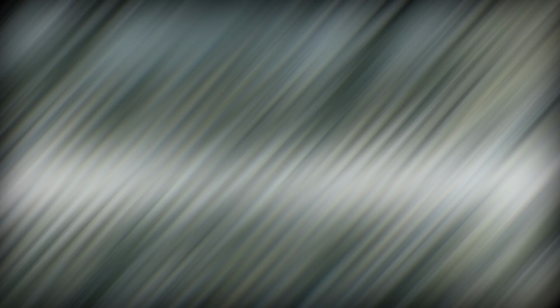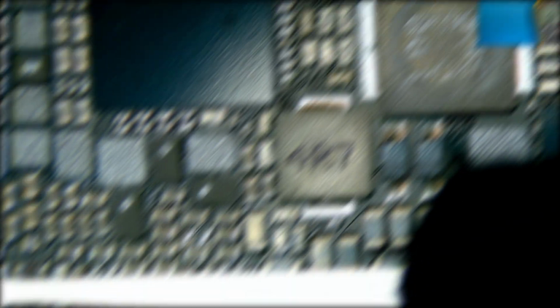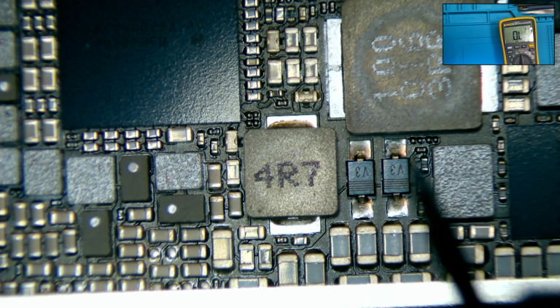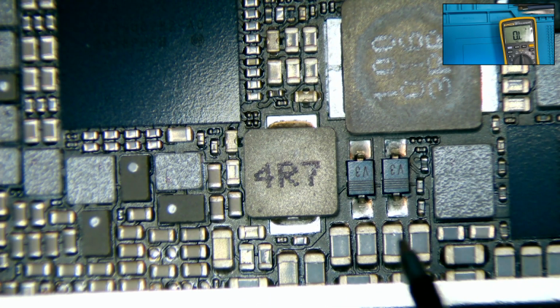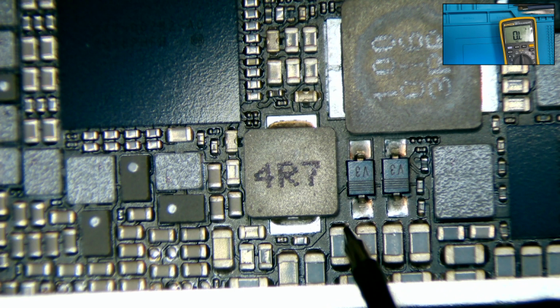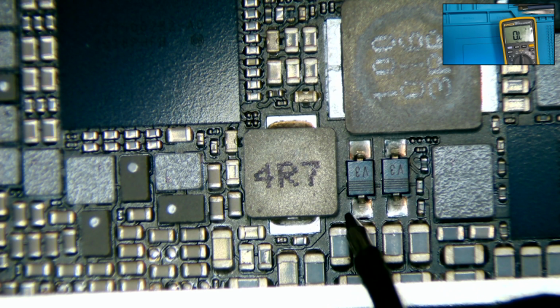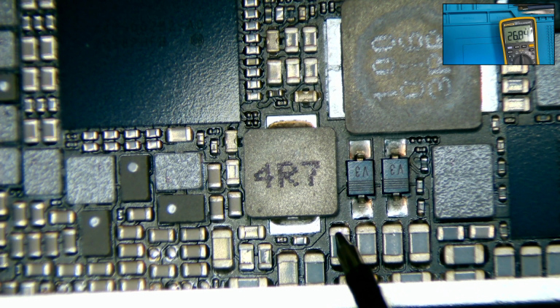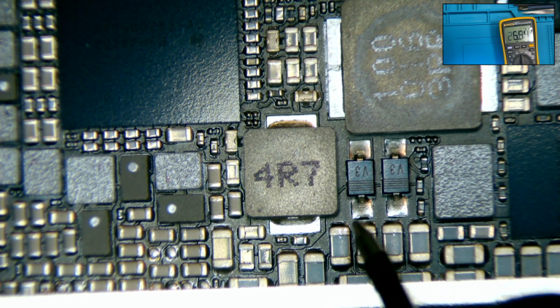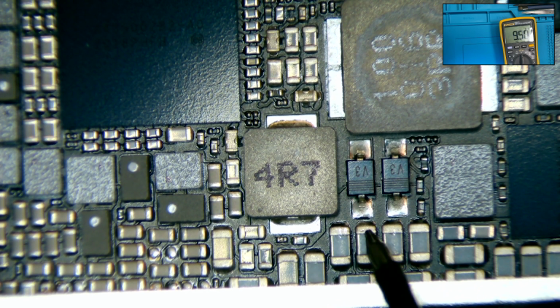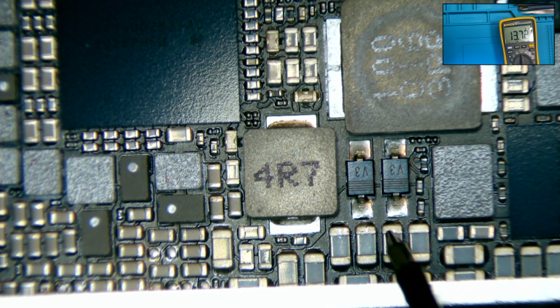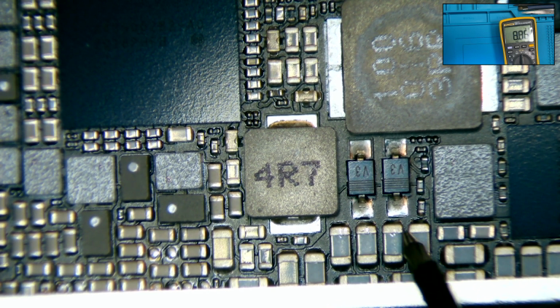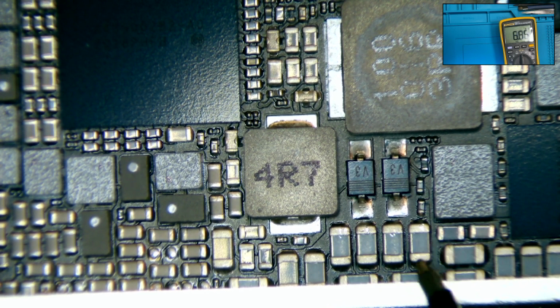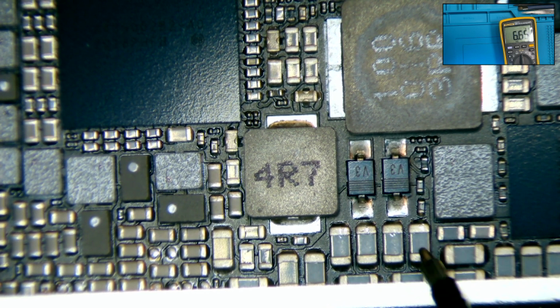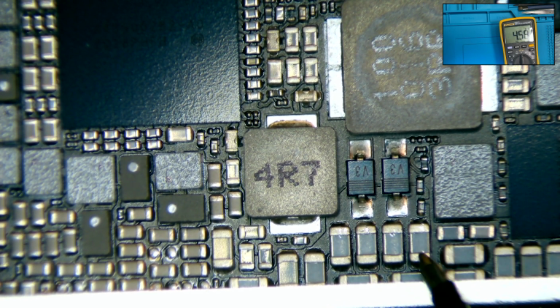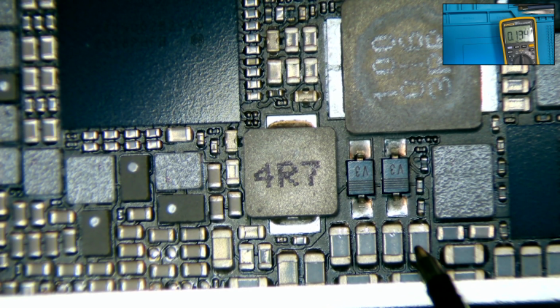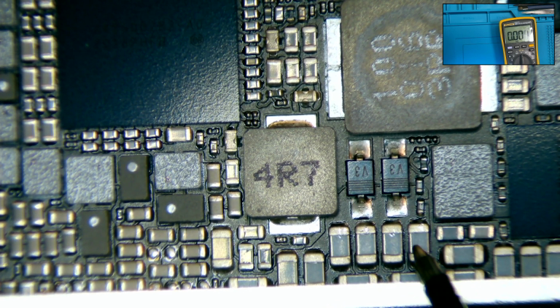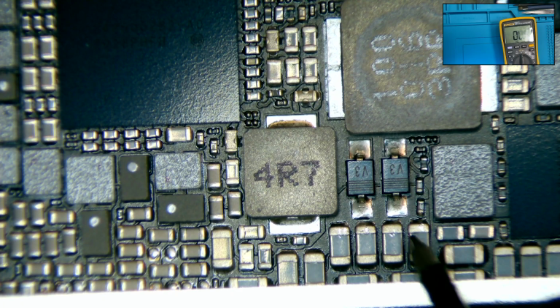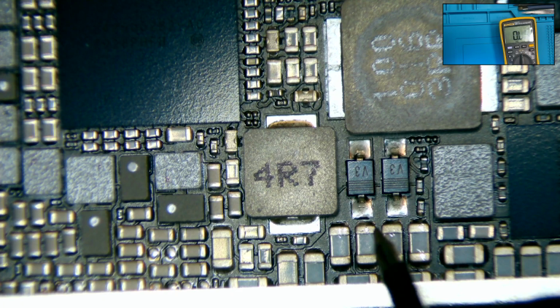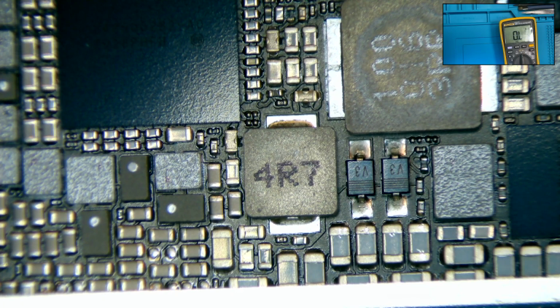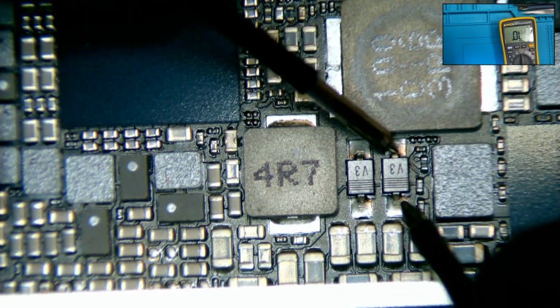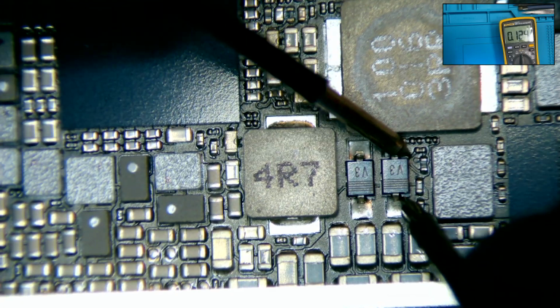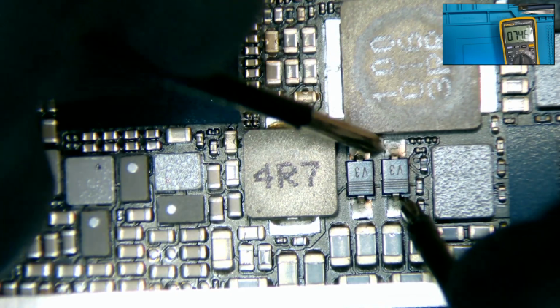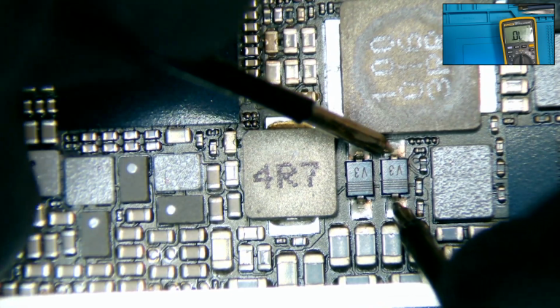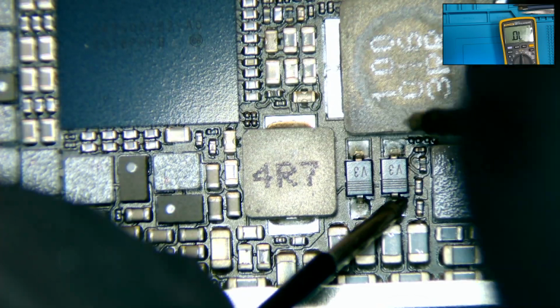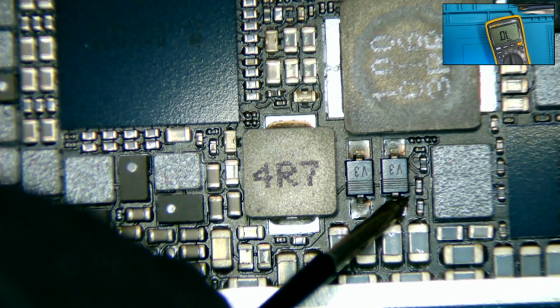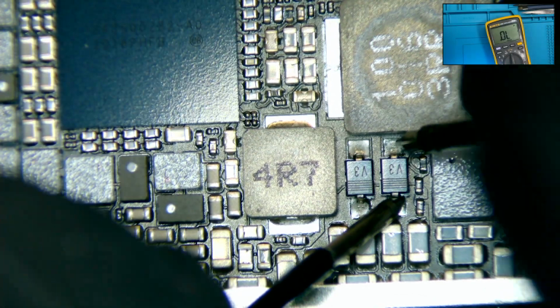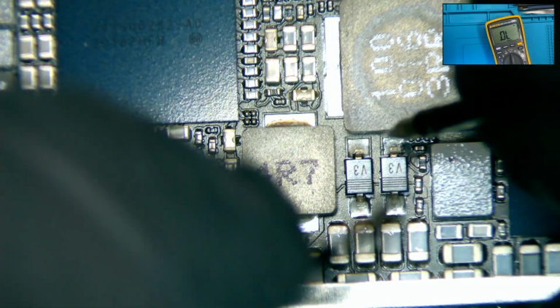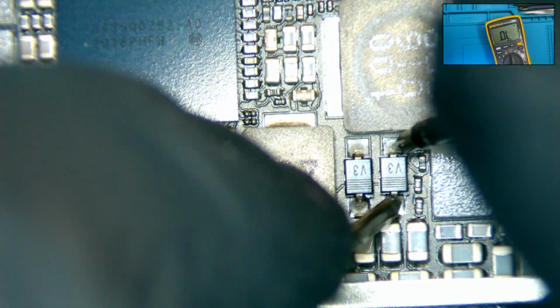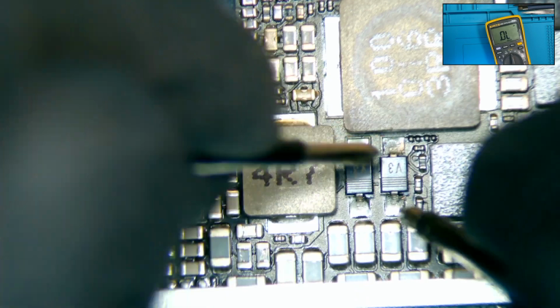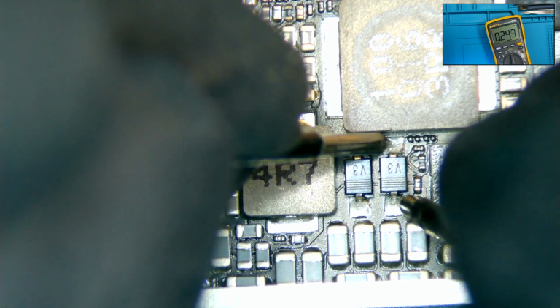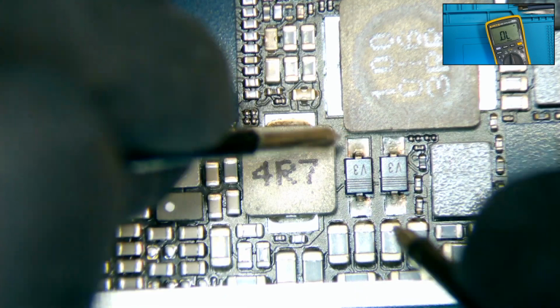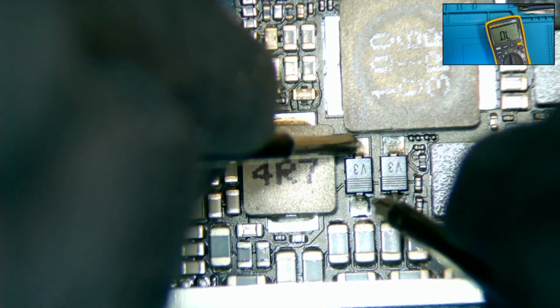So my next step is to check this area for short circuits and to test the two diodes. We put our multimeter on continuity and test the line for short circuits. After not finding any shorts, we switch the multimeter to diode mode and test the two diodes — they are both working.